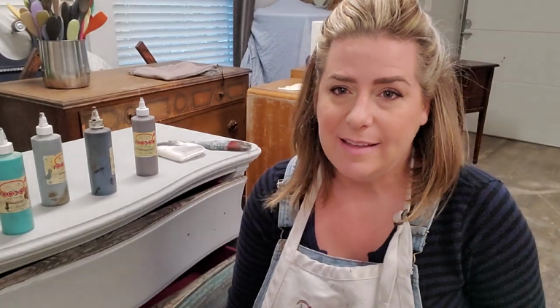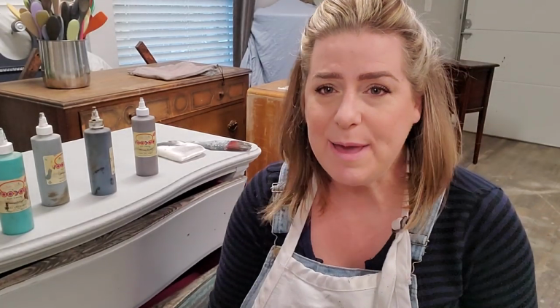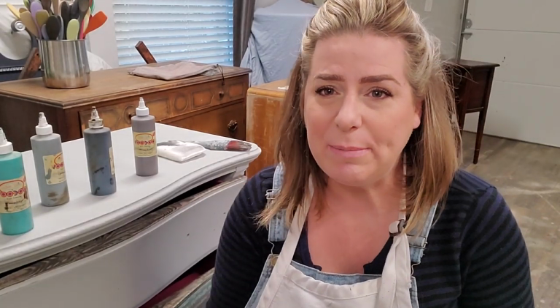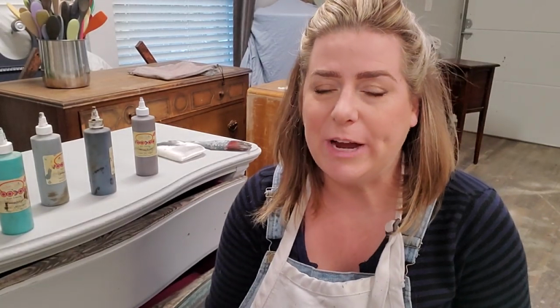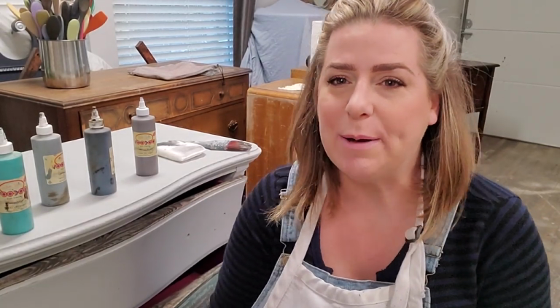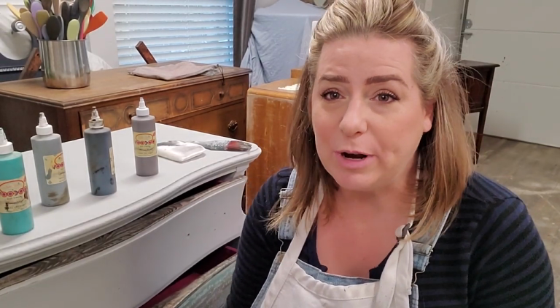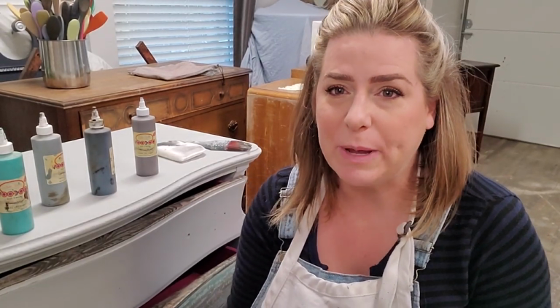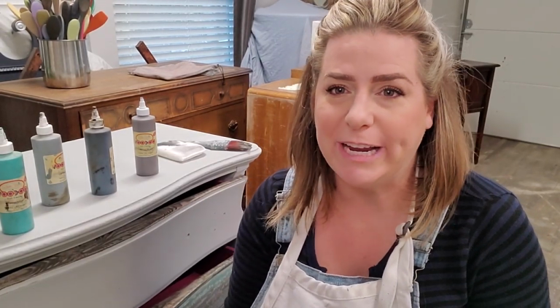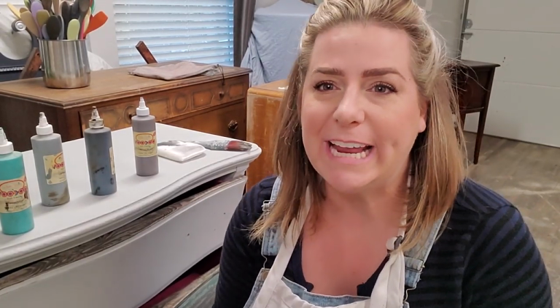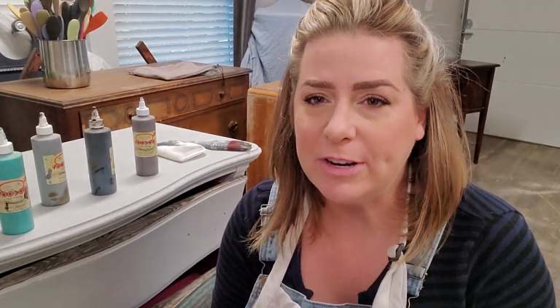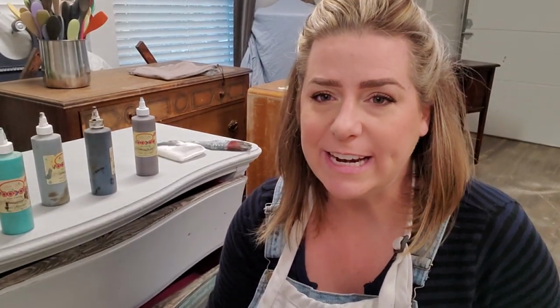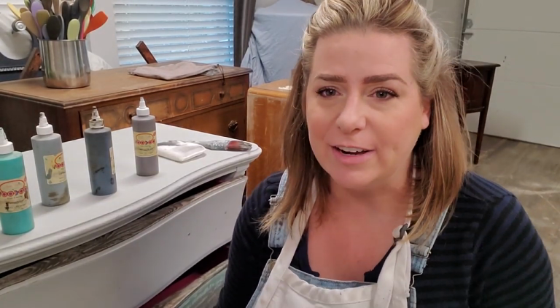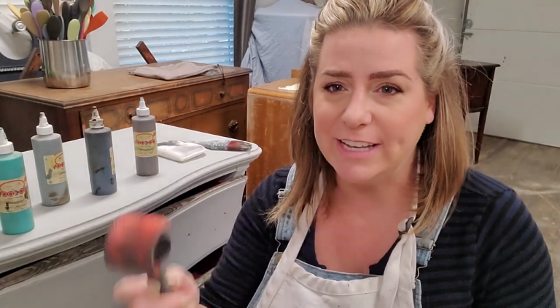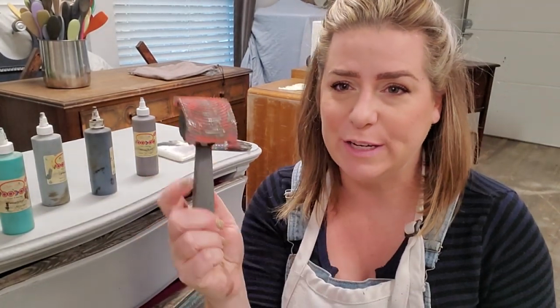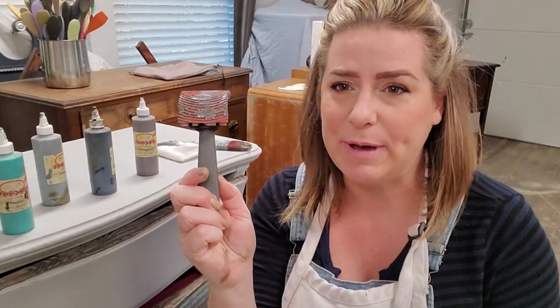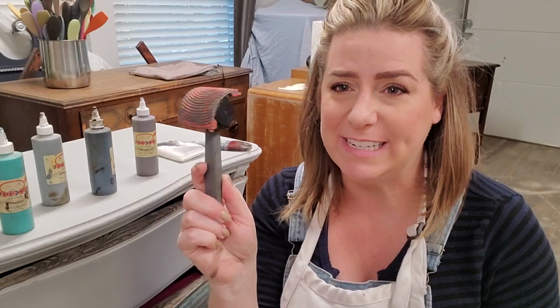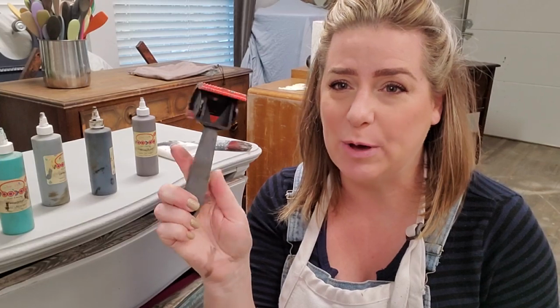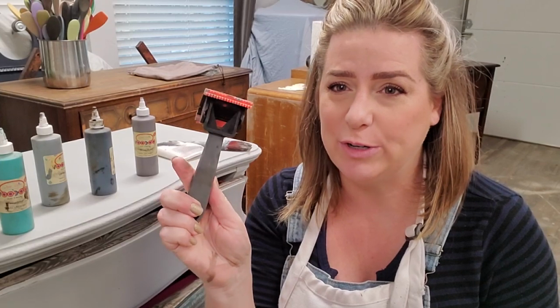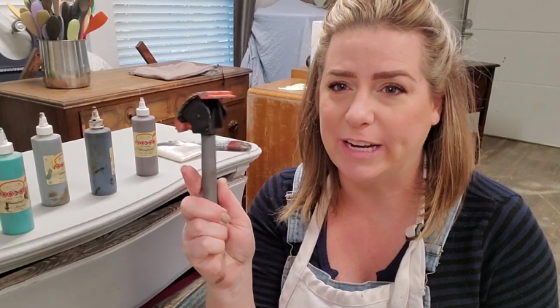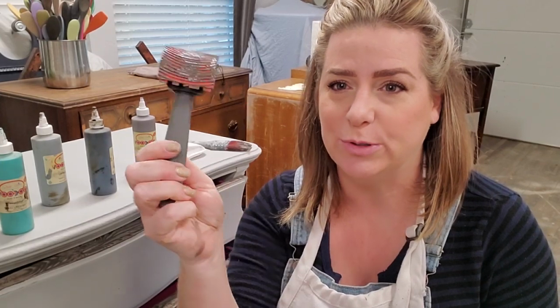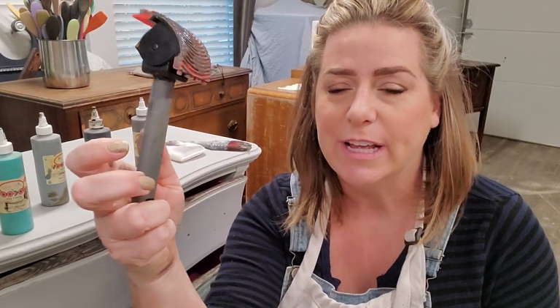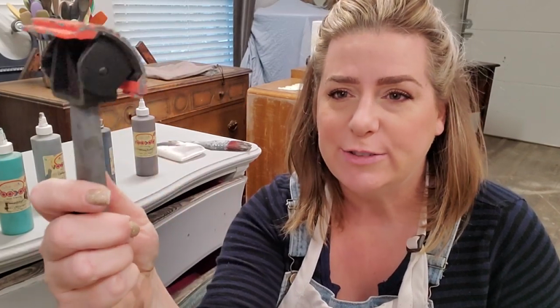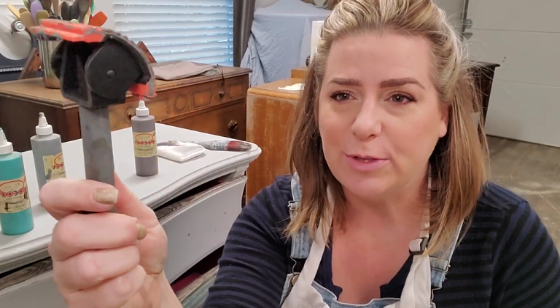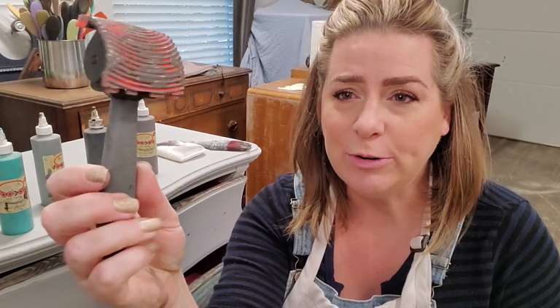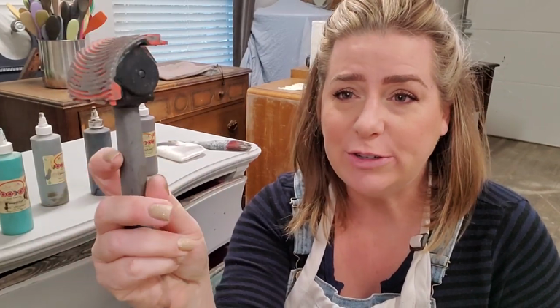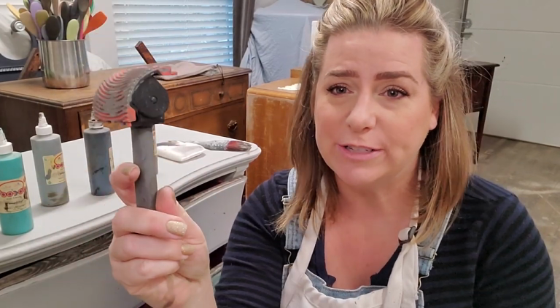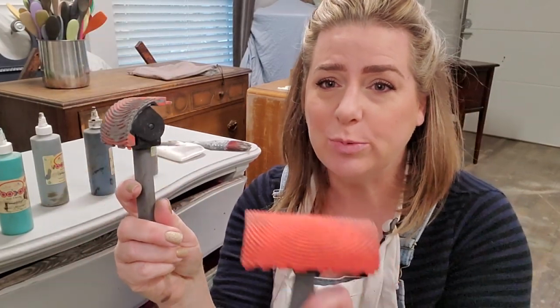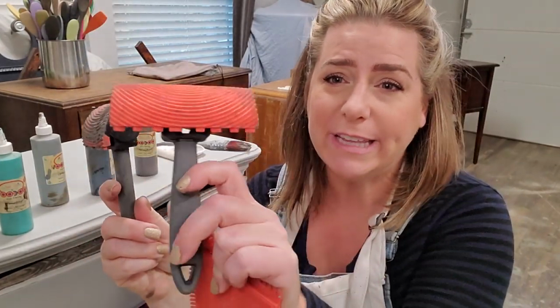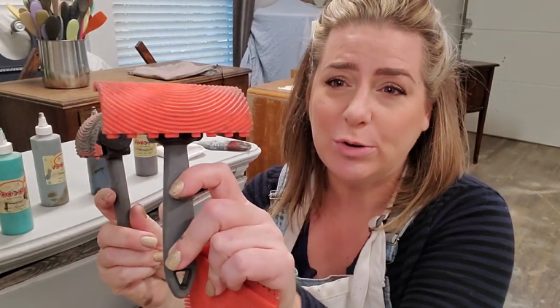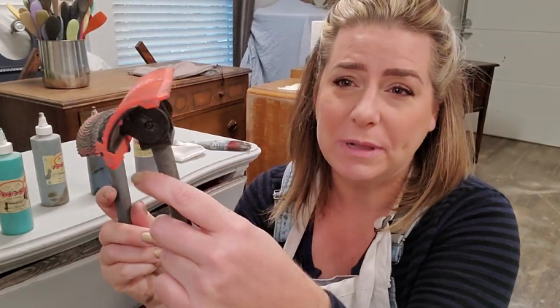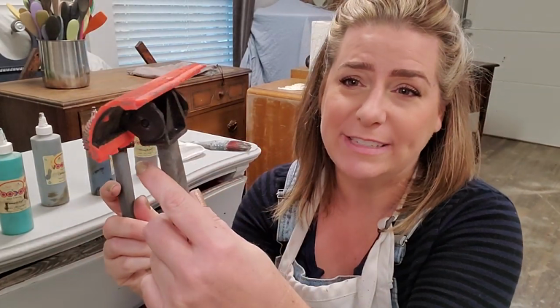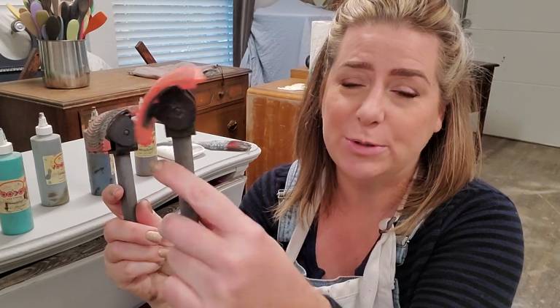Hi, my name is Brandi, I'm with Brush Tray Brandi, and I'm here today to talk to you guys a little bit about the Dixie Belle wood graining tool. The wood graining tool is a really cool plastic tool.